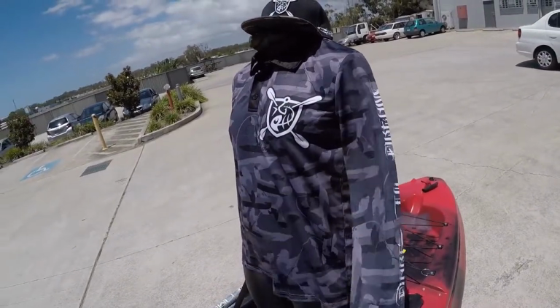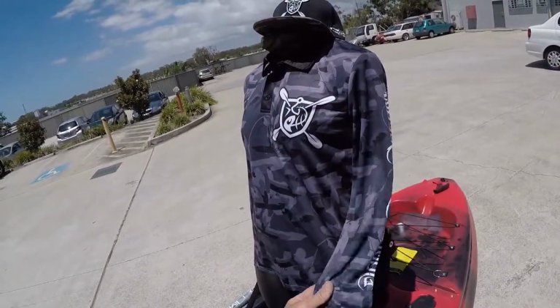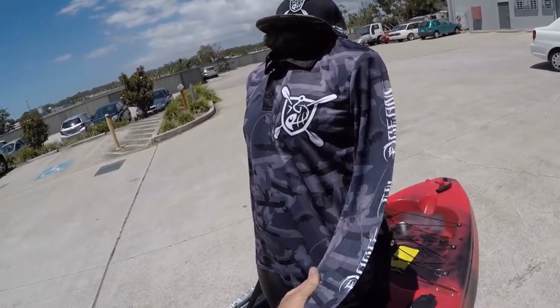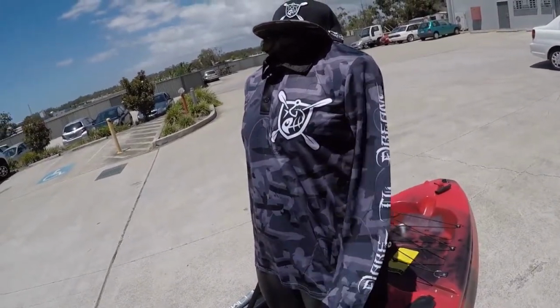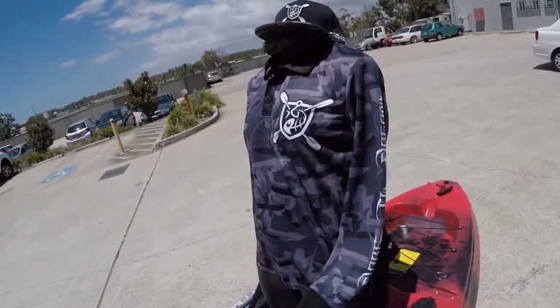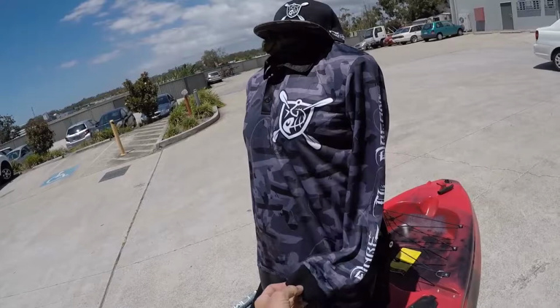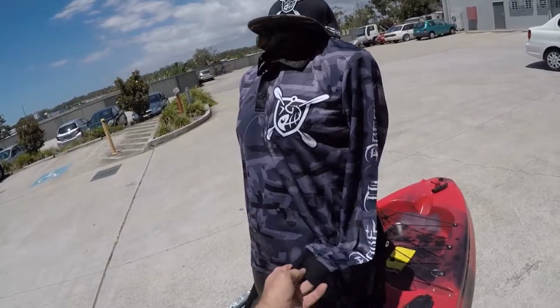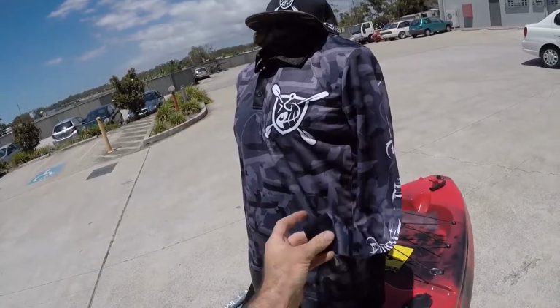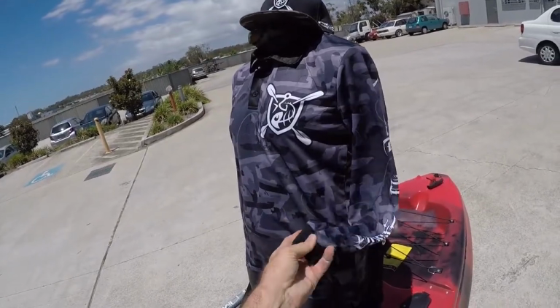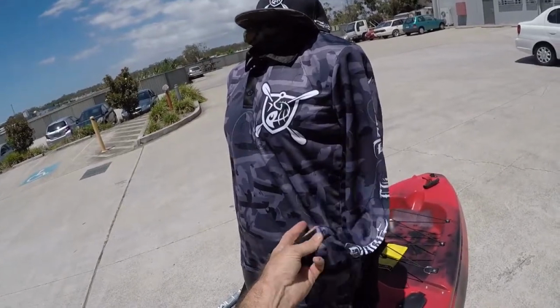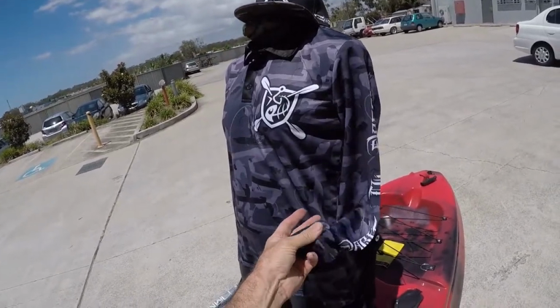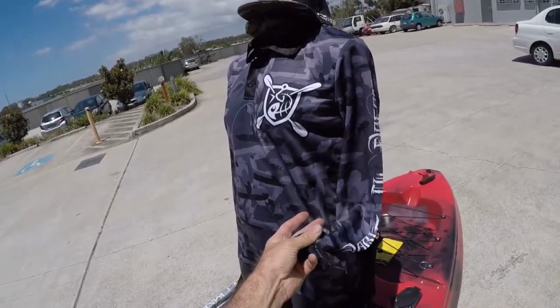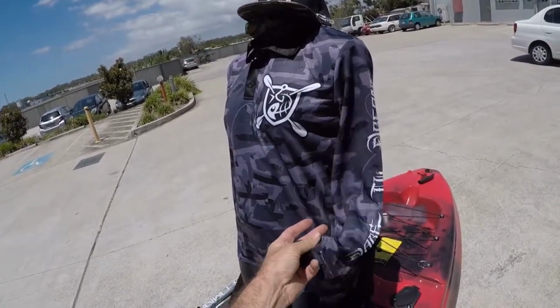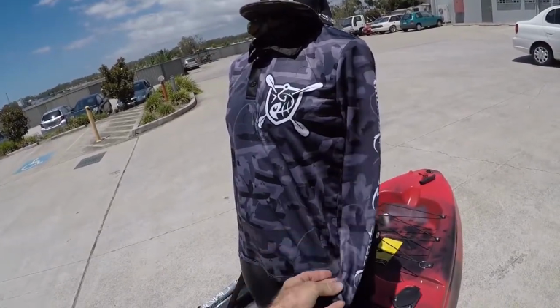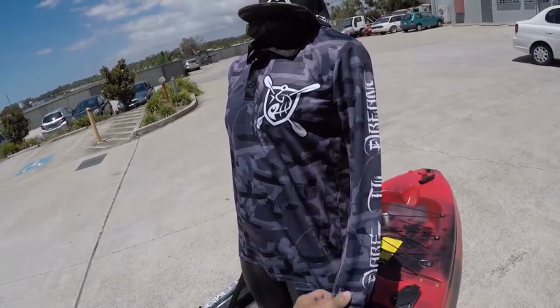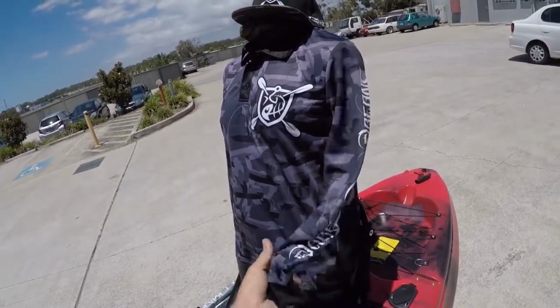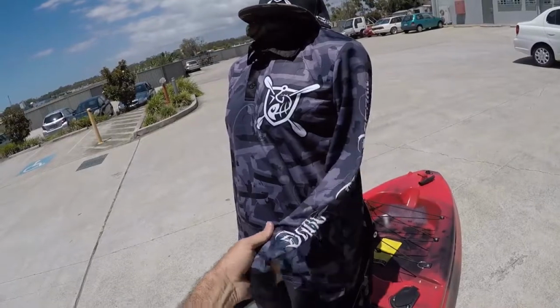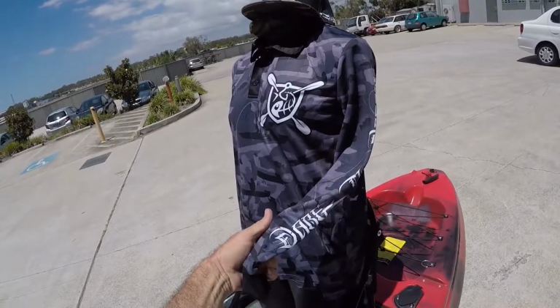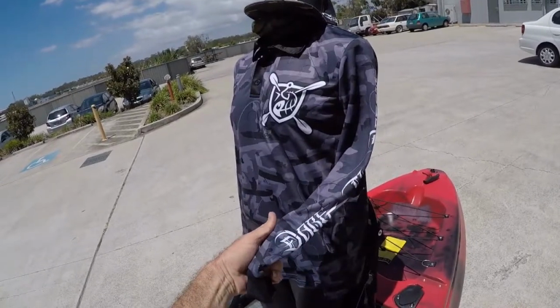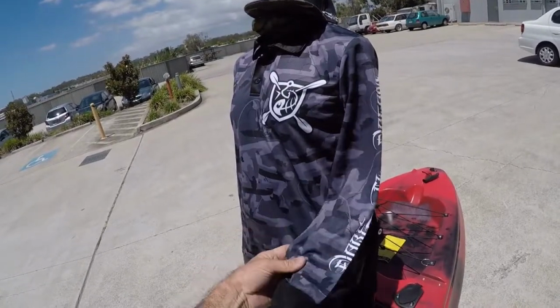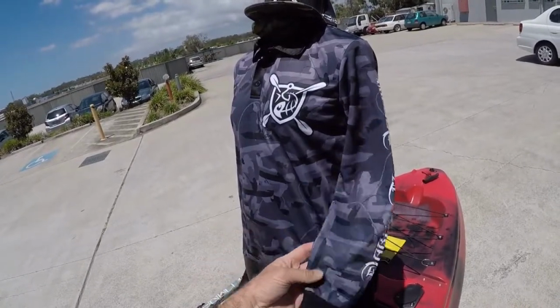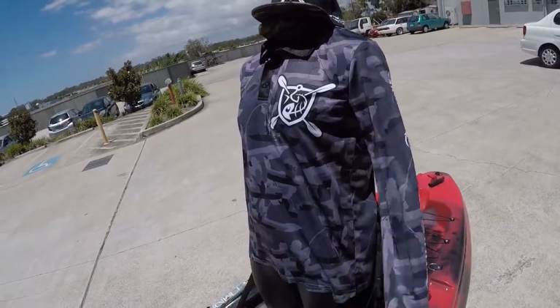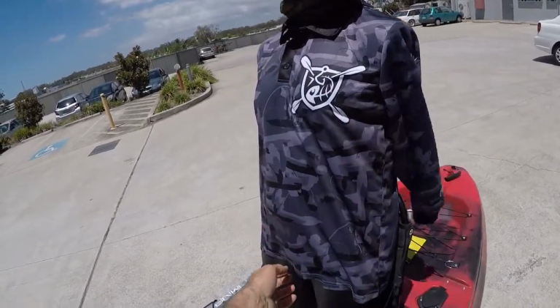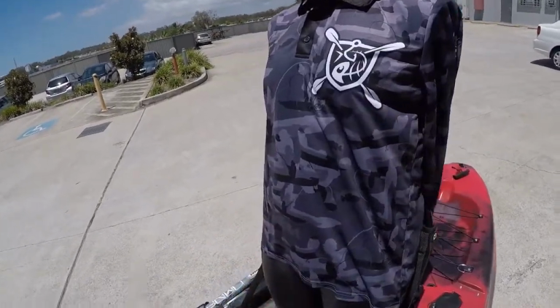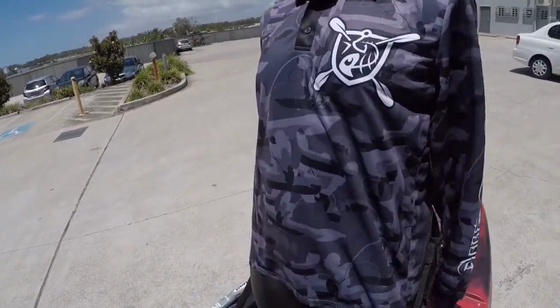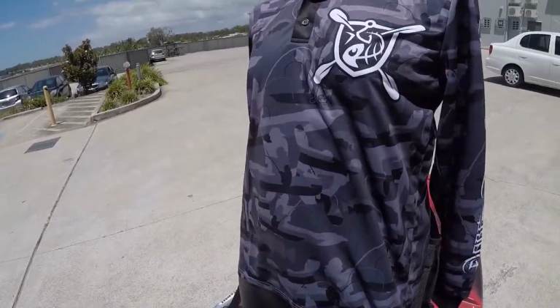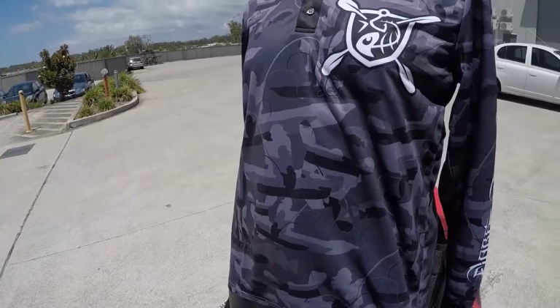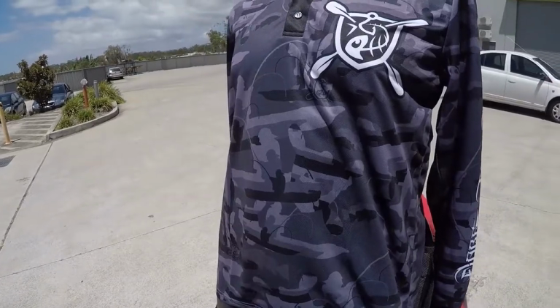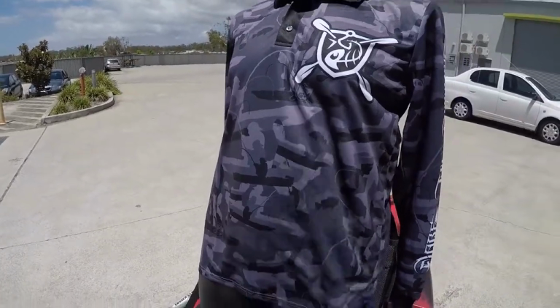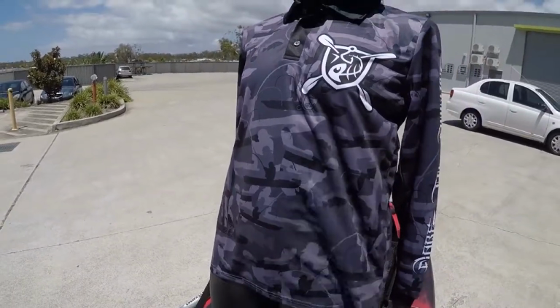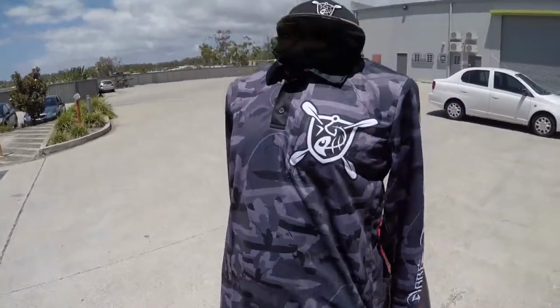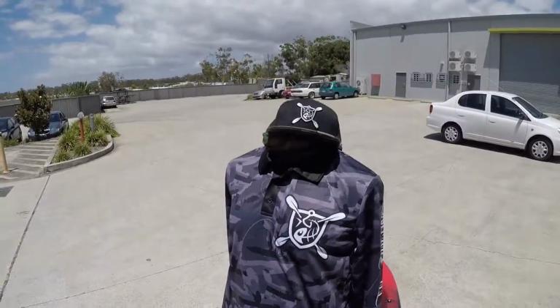It's designed by Dream Kayaks — really quality UPF 50 material with the collar and the sleeves and everything. You can tell by touching it, it's a nice material. Anyway, it's on the website dreamkayaks.com.au — you can grab one out of the Gold Coast or we can post it anywhere in Australia. Thanks for watching.